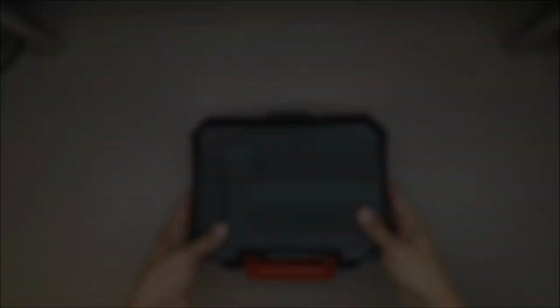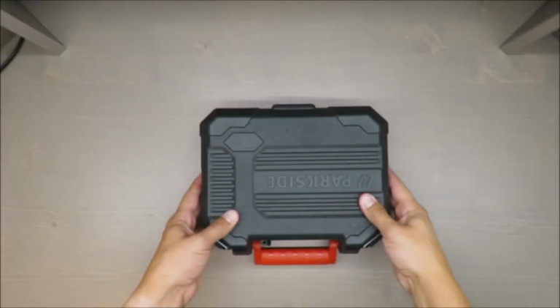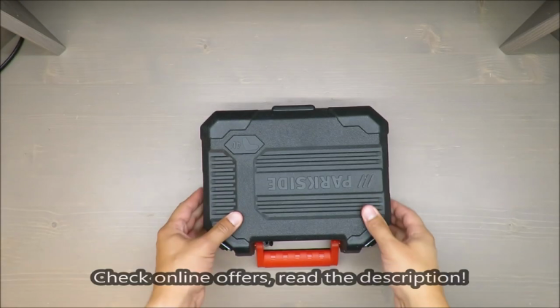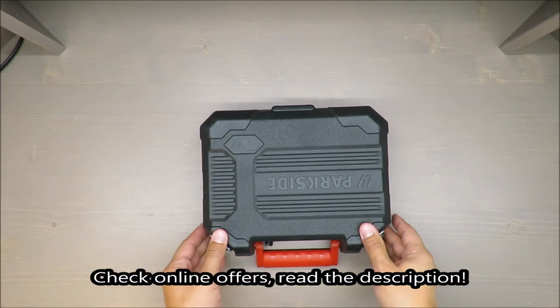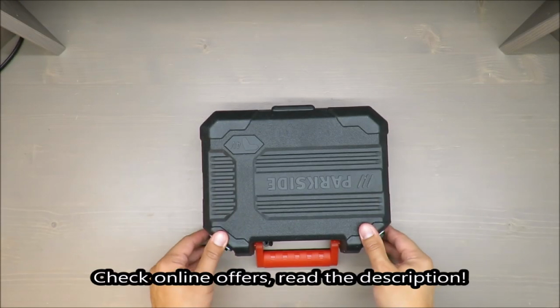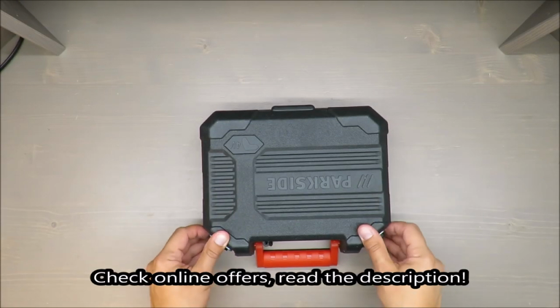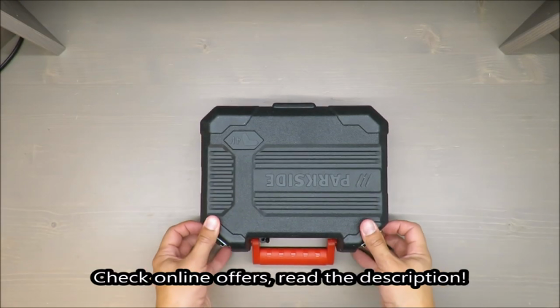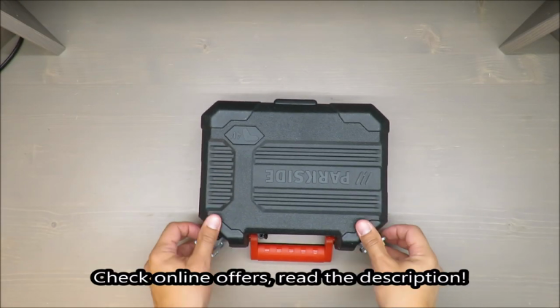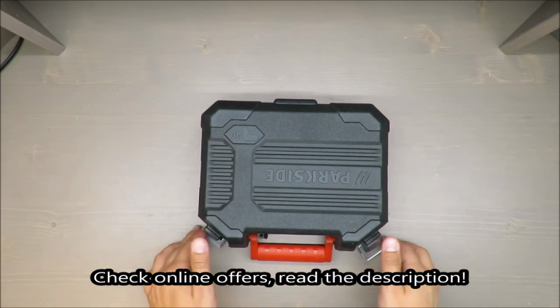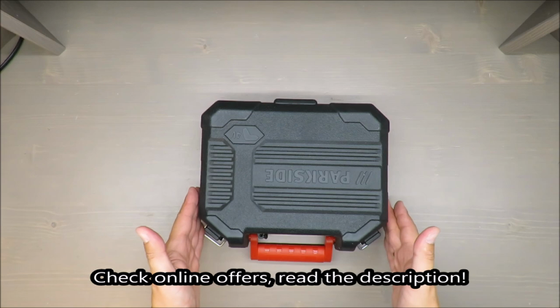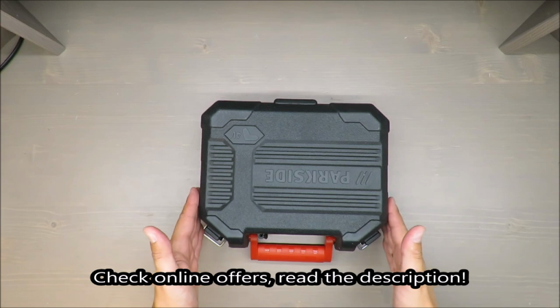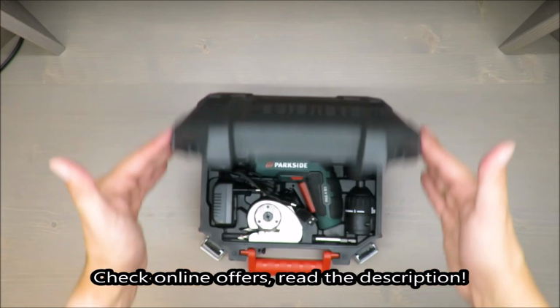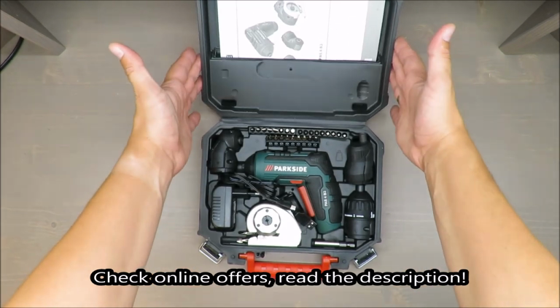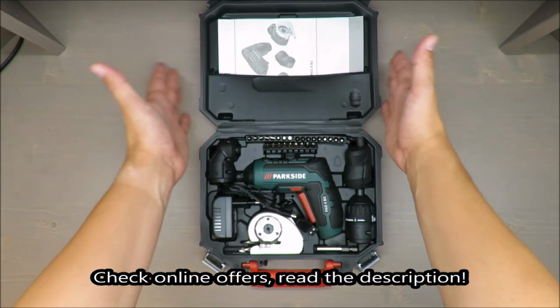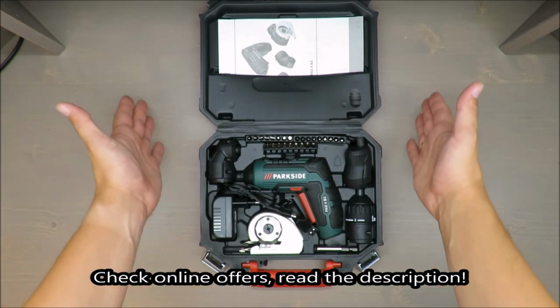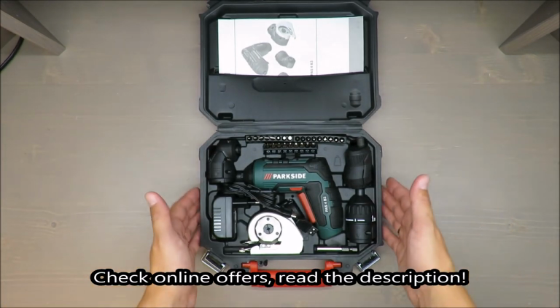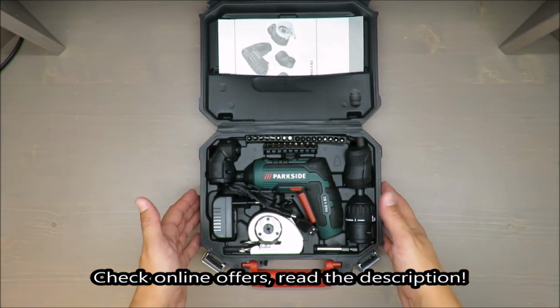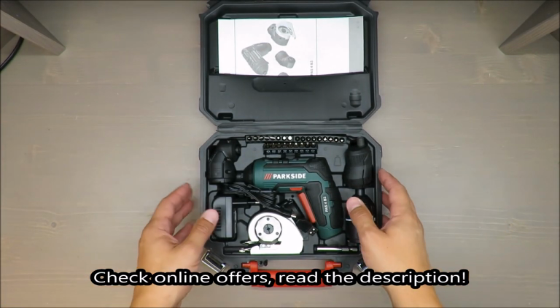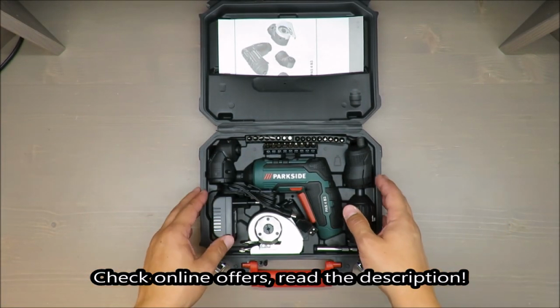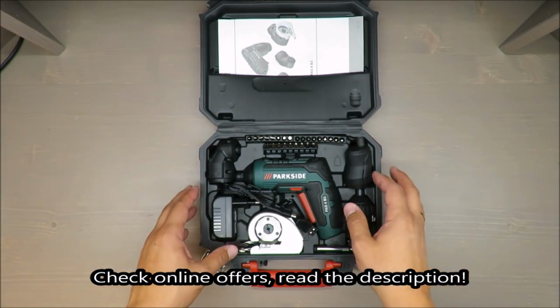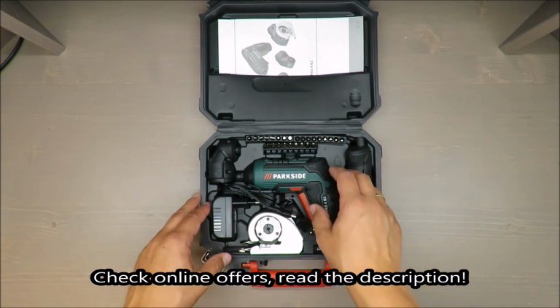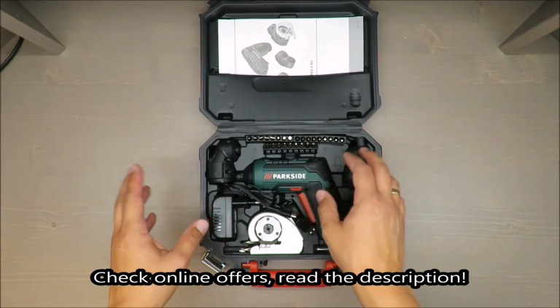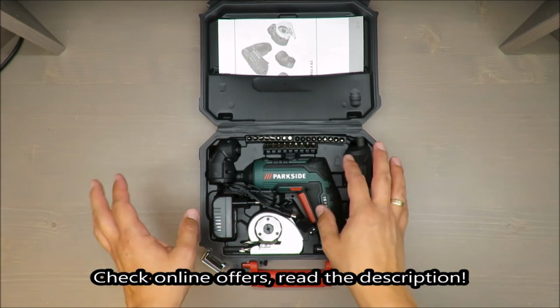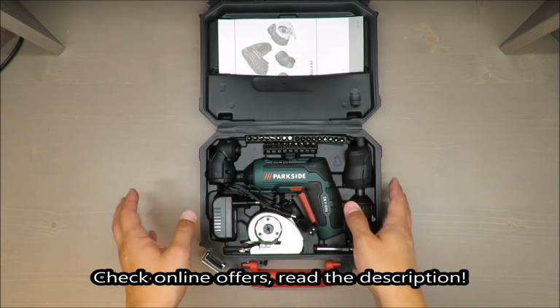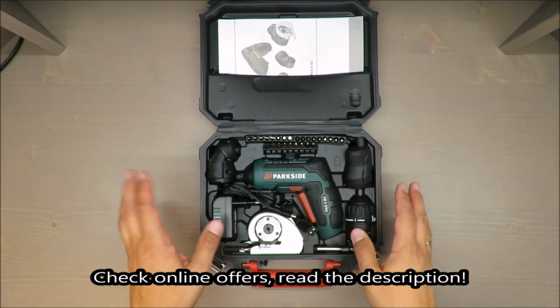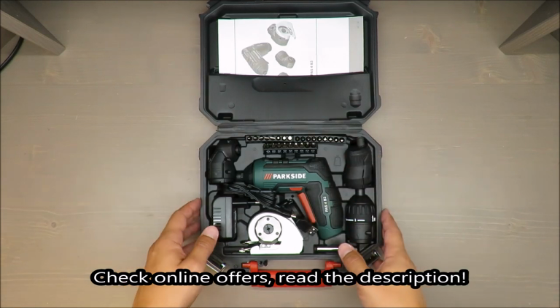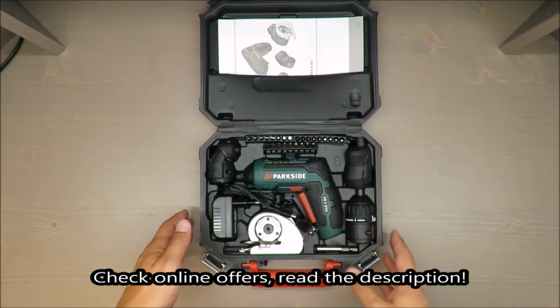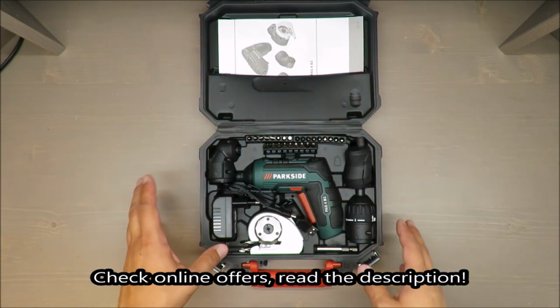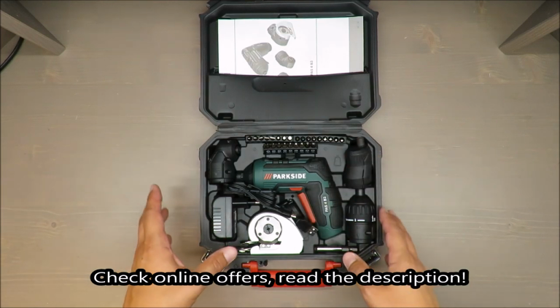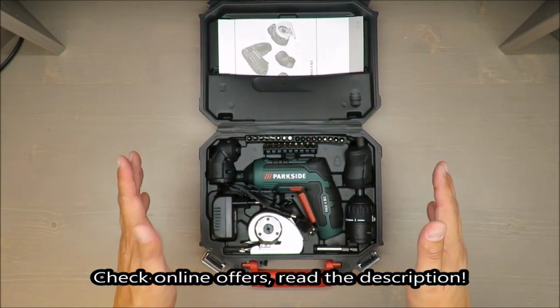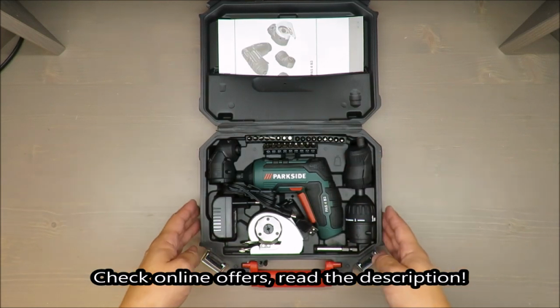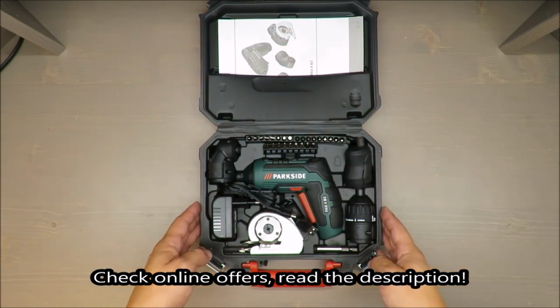Hello everybody, this is Out of the Box unboxing, and in today's episode I'm going to review a cordless screwdriver from Parkside, available in Lidl. Straightaway, my opinion is positive.